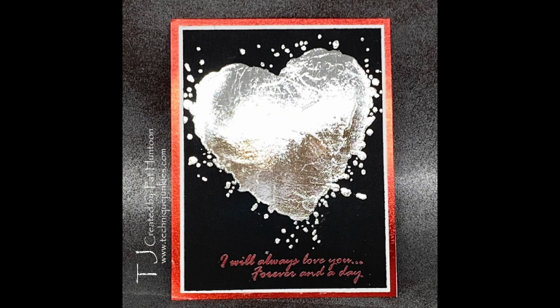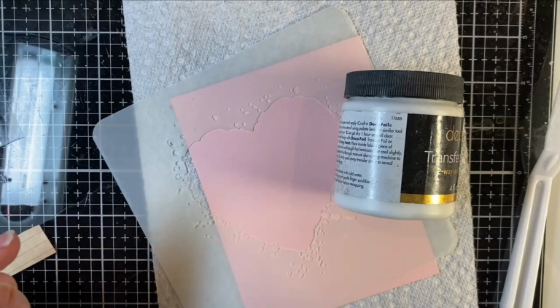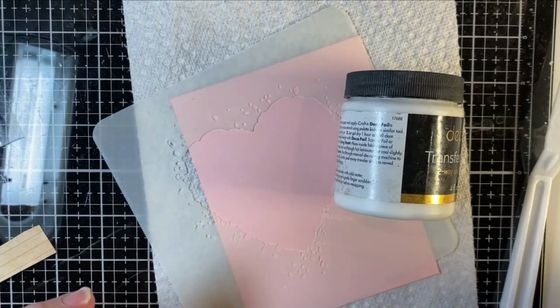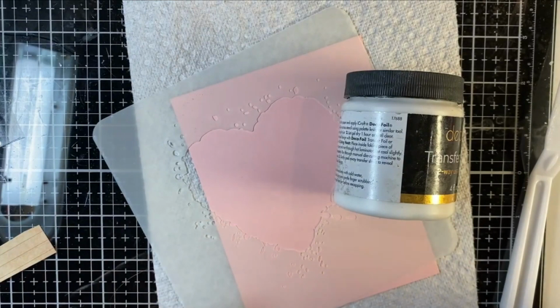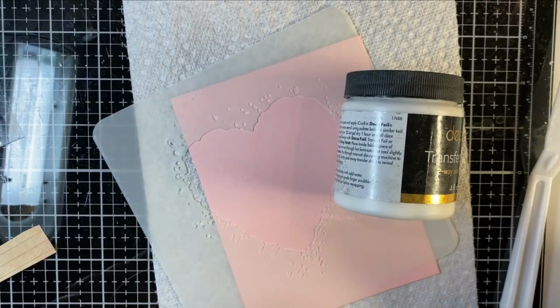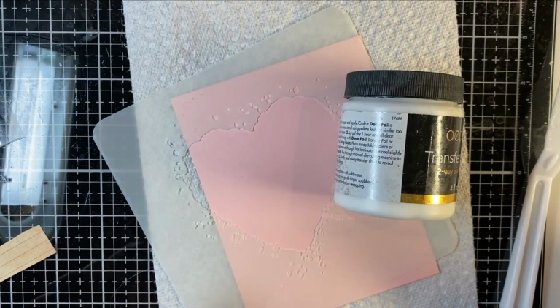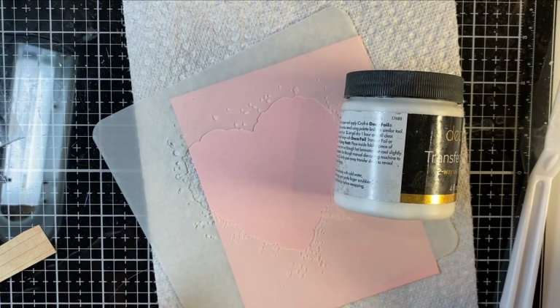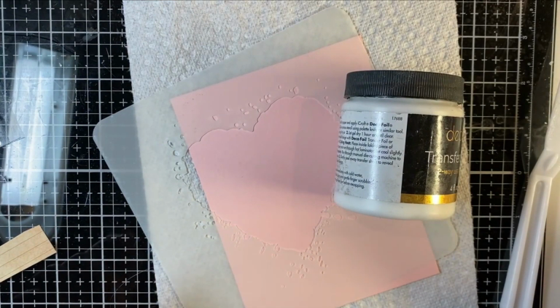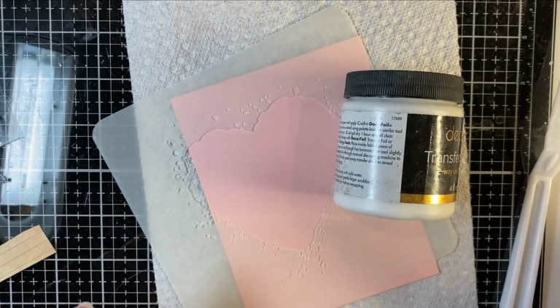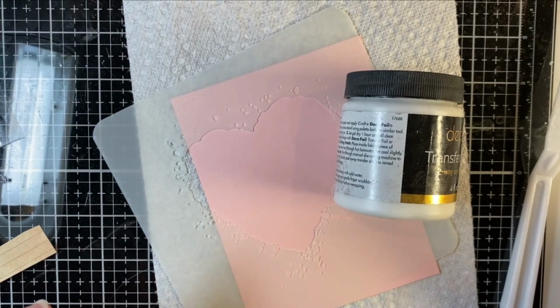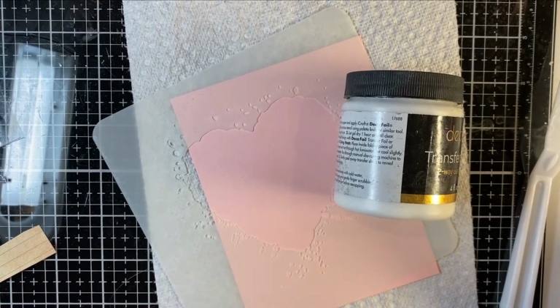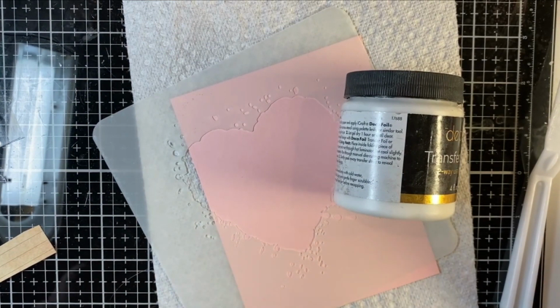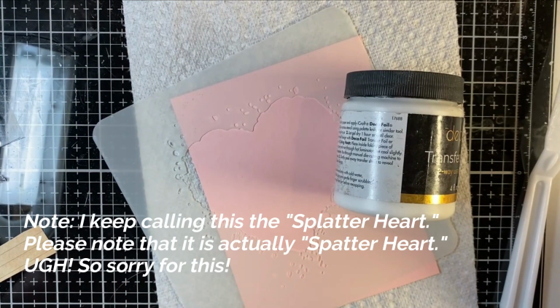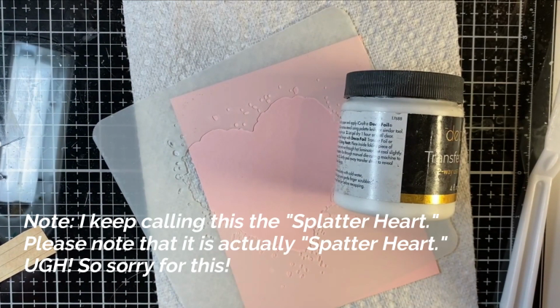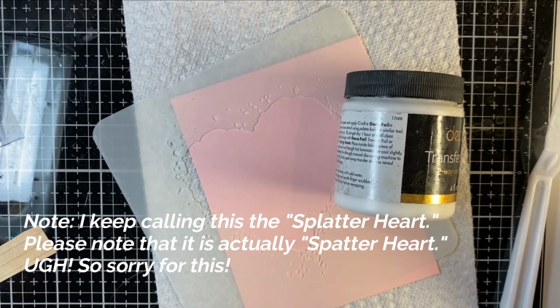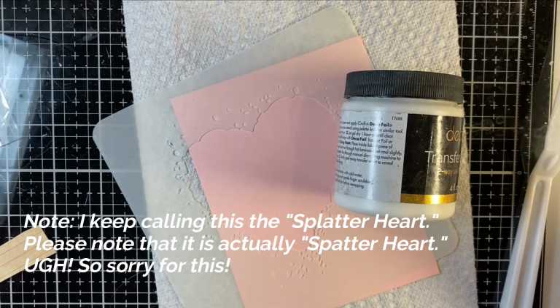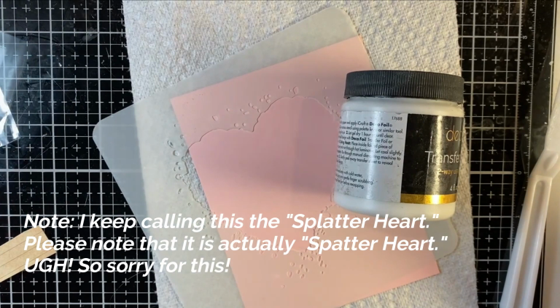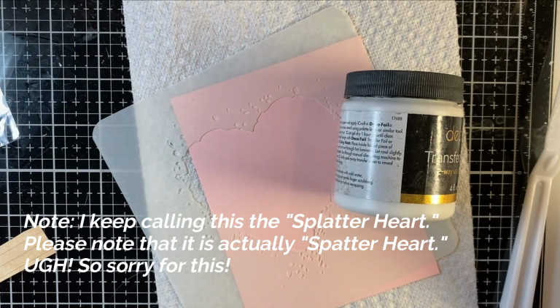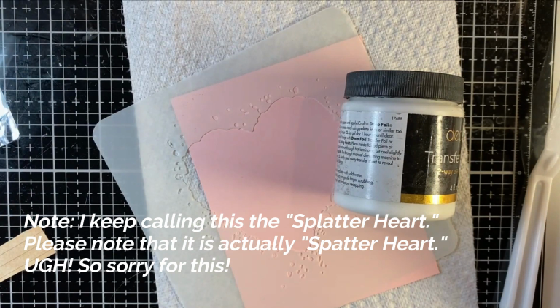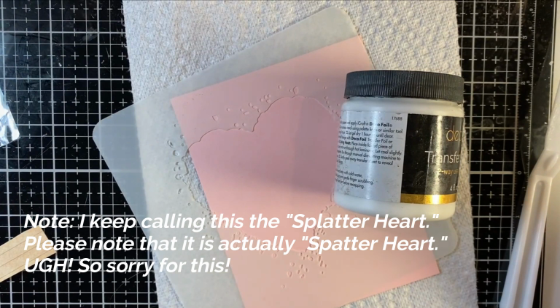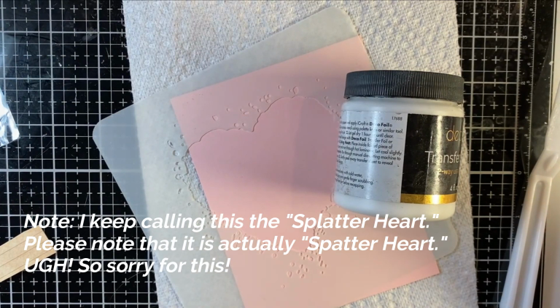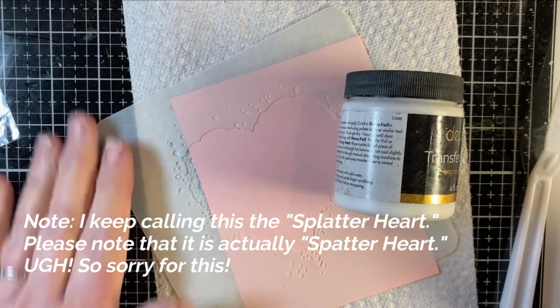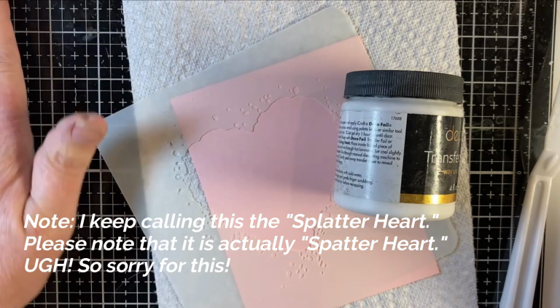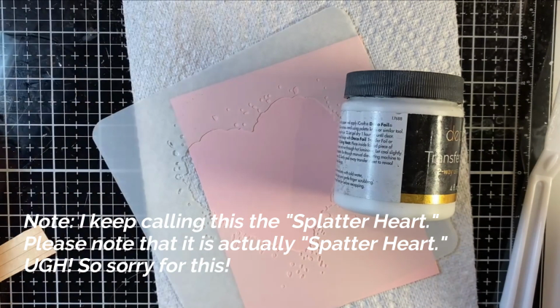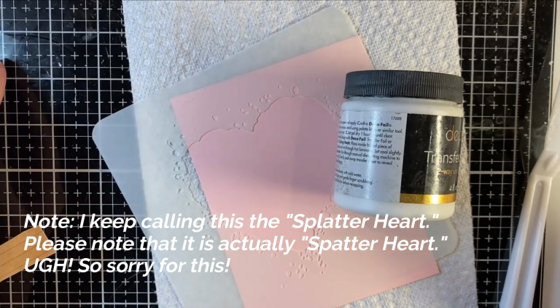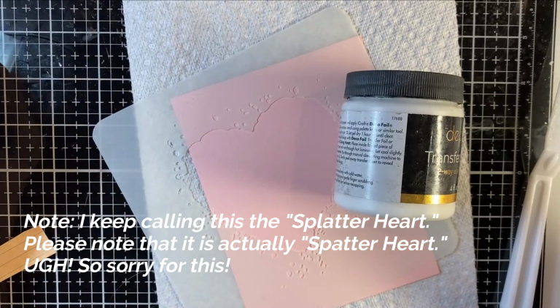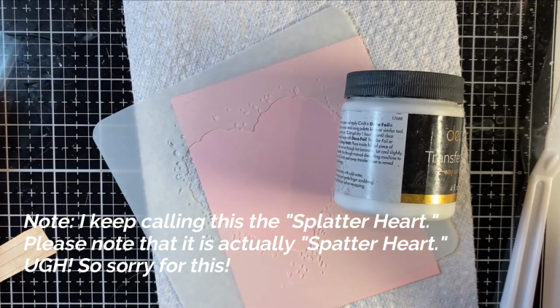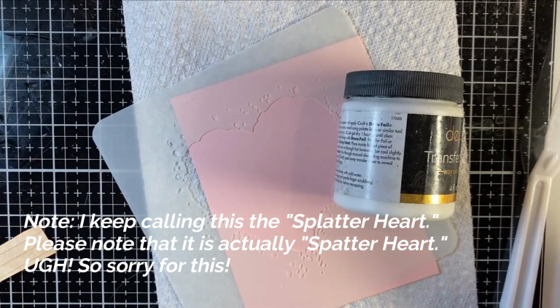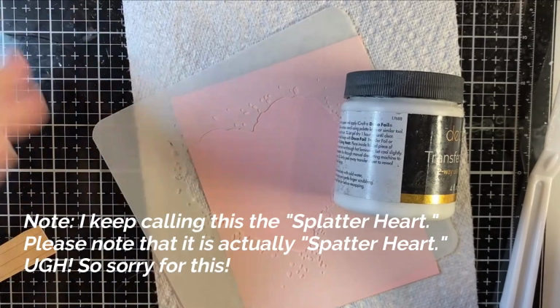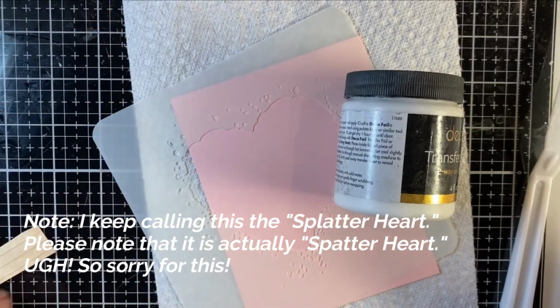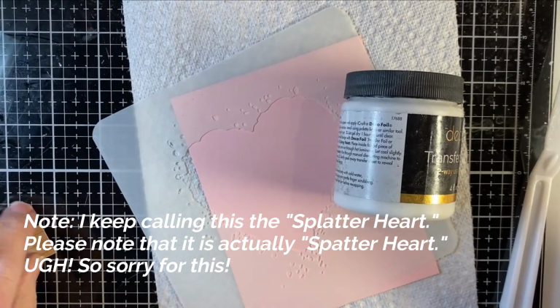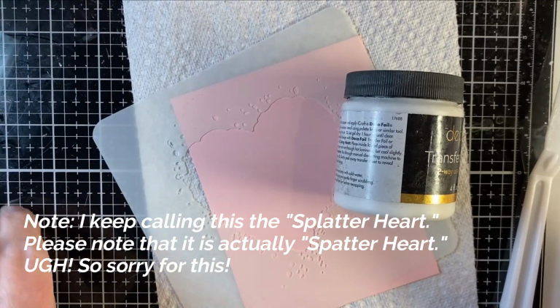Hi everybody, Pat Huntoon here with TechniChunkies, and today I'm going to be making that beautiful foiled heart card that you saw at the beginning of the tutorial, and it's a very simple process. So why don't we begin?